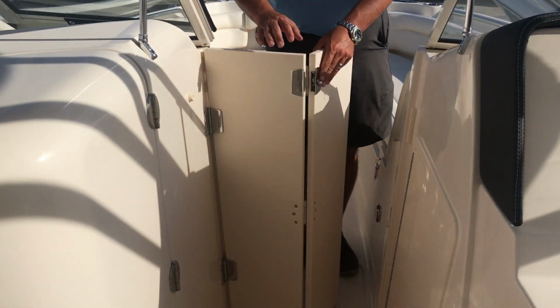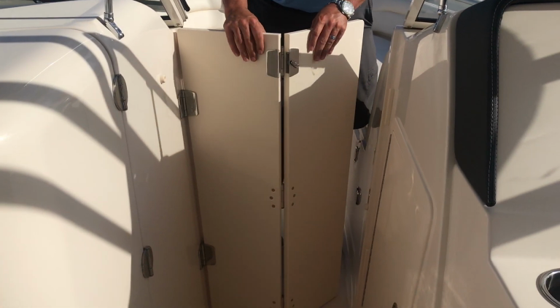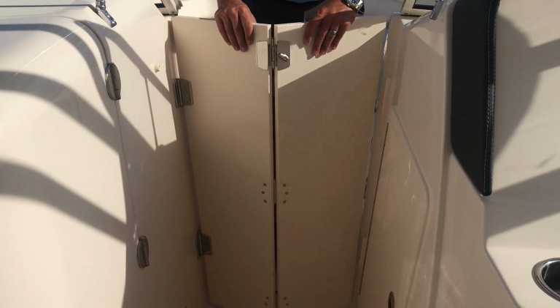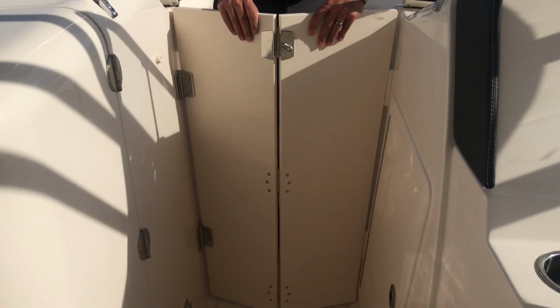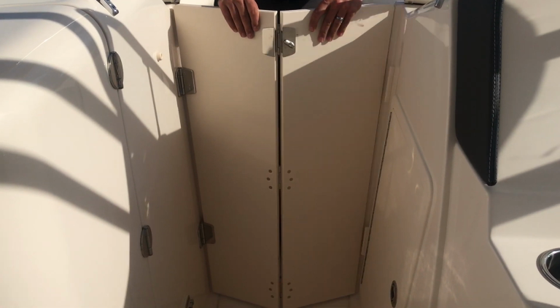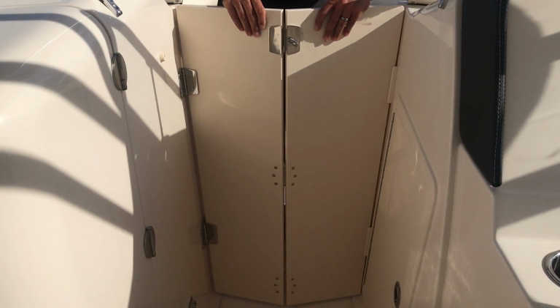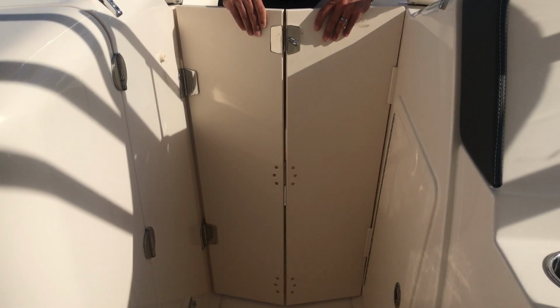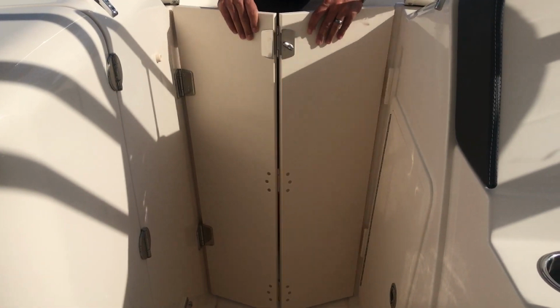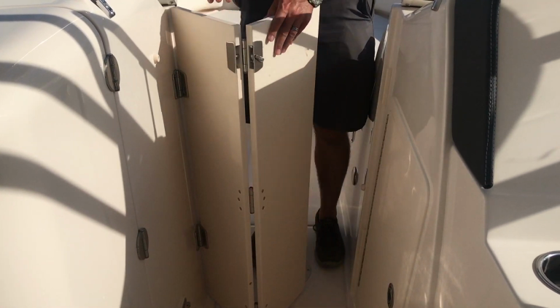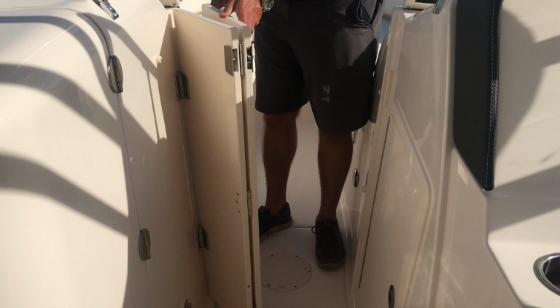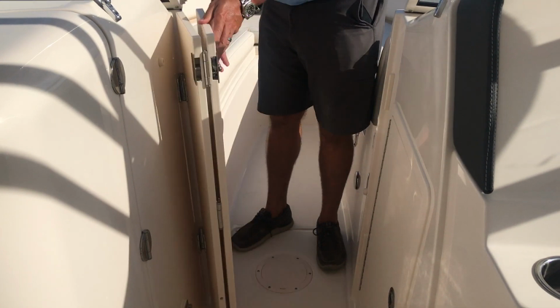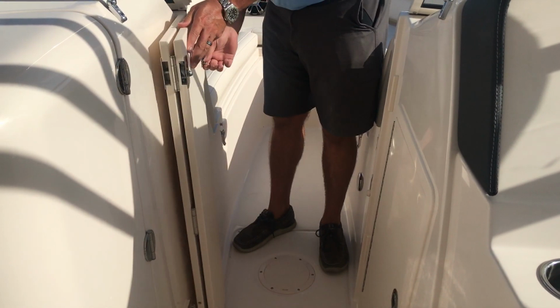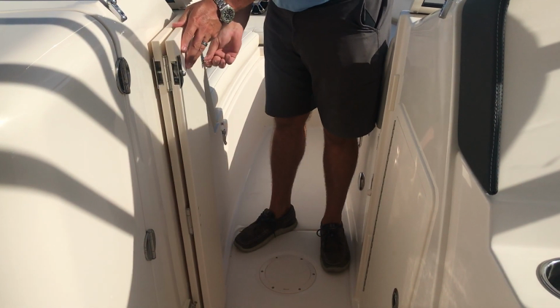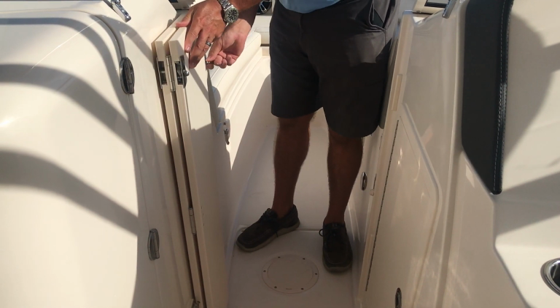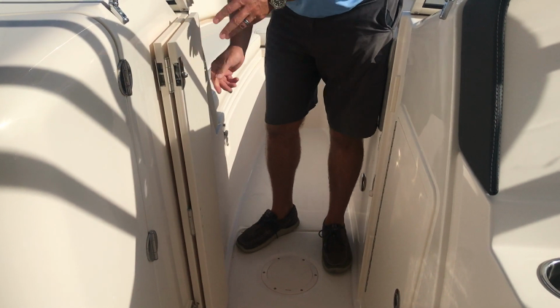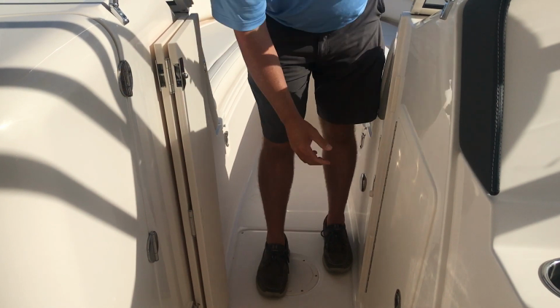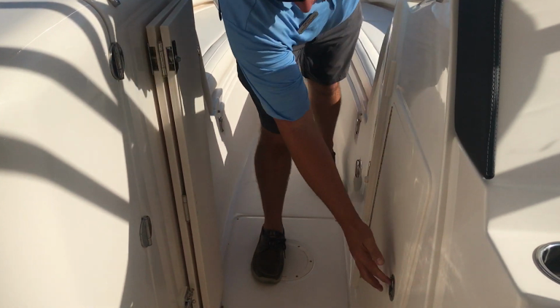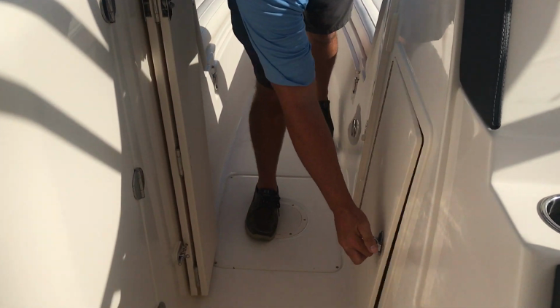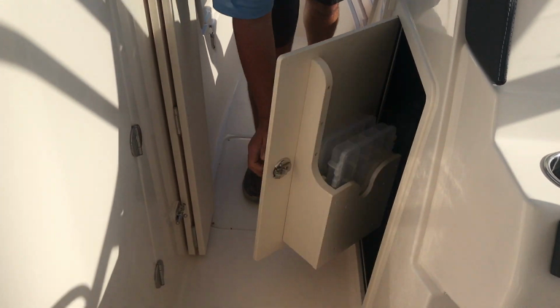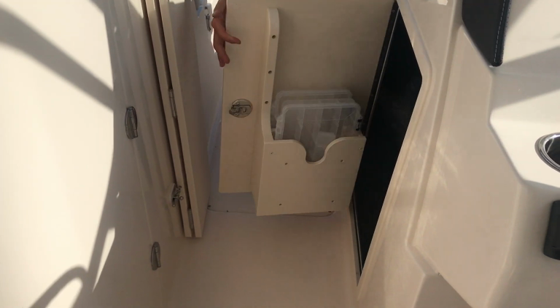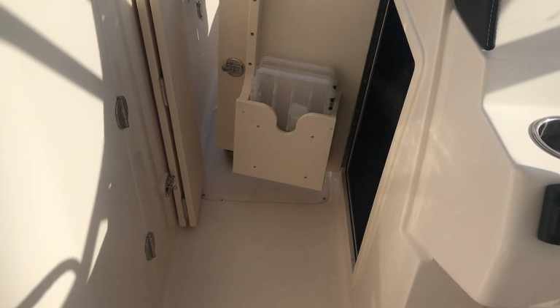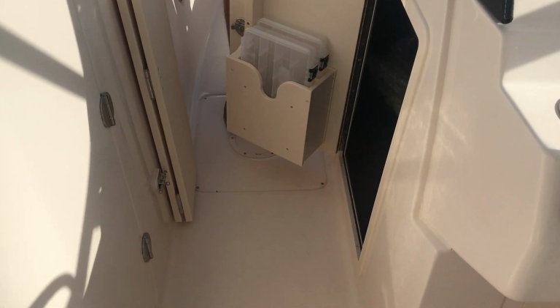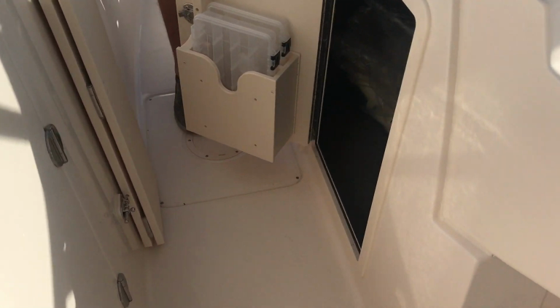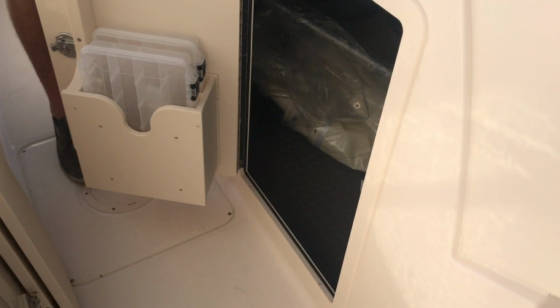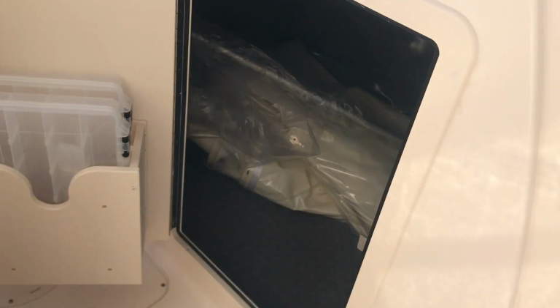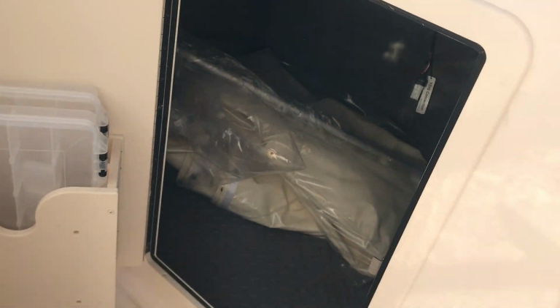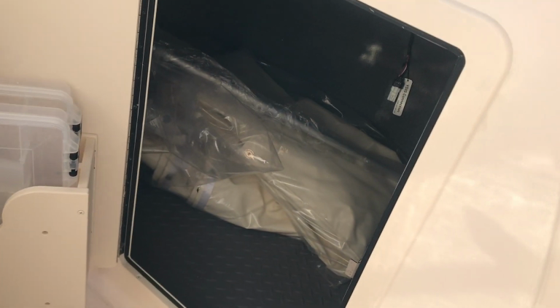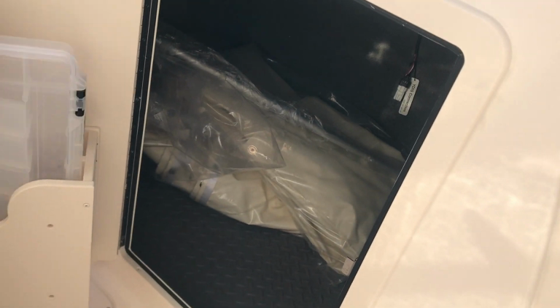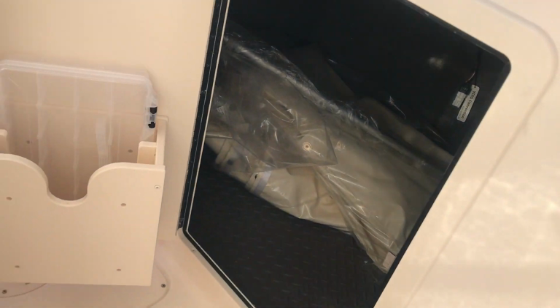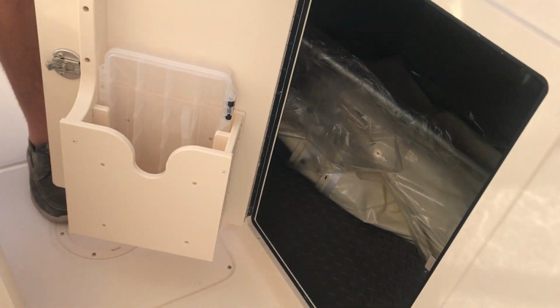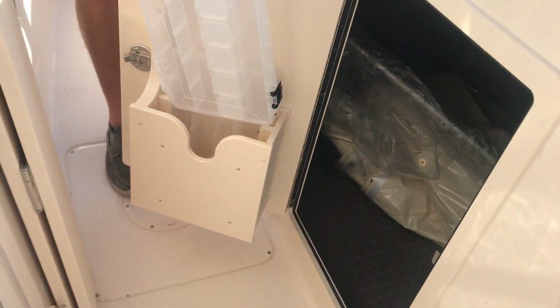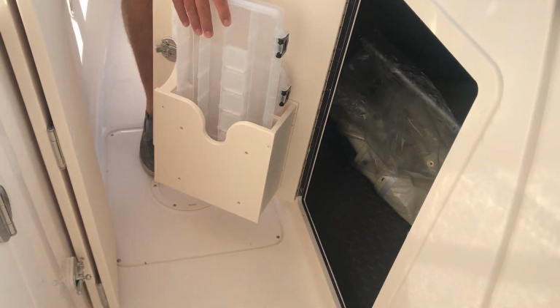As you'll see, this boat has a bow block-off door. There's plenty of storage under the console, as well as removable tackle boxes.